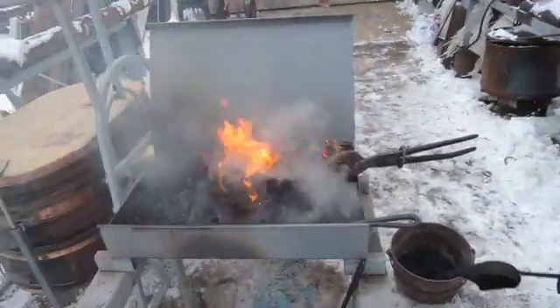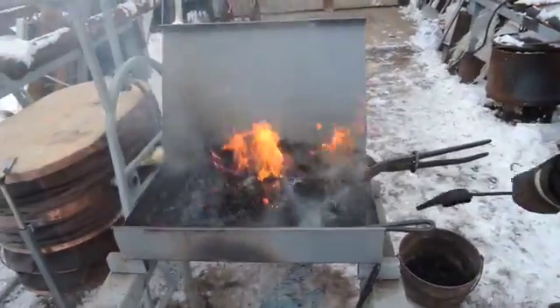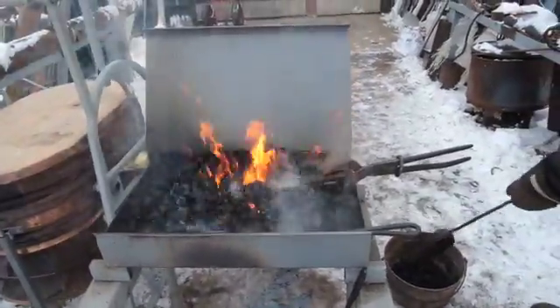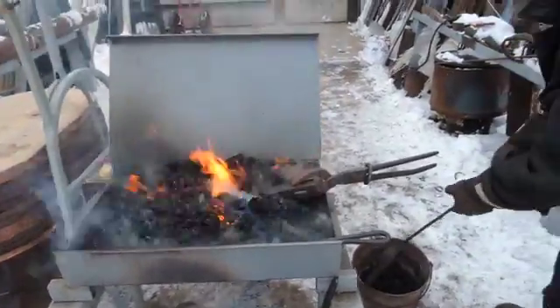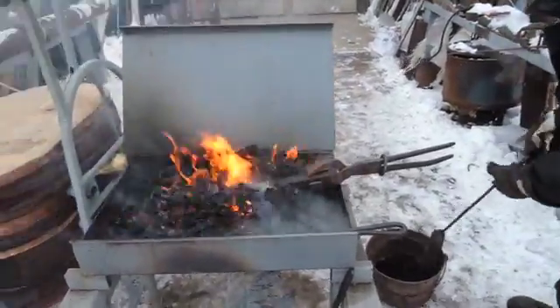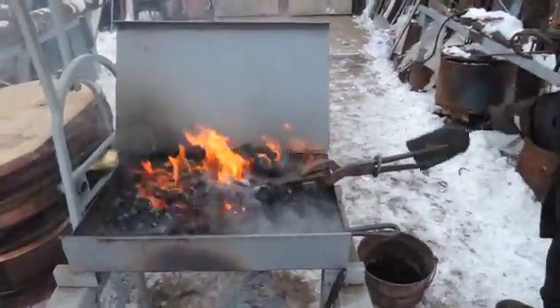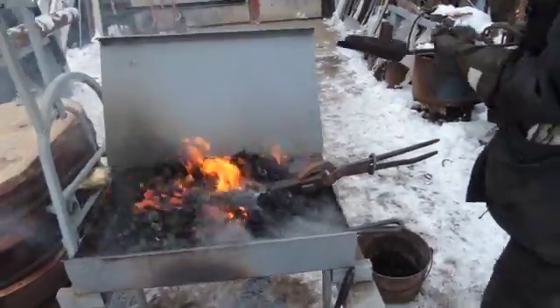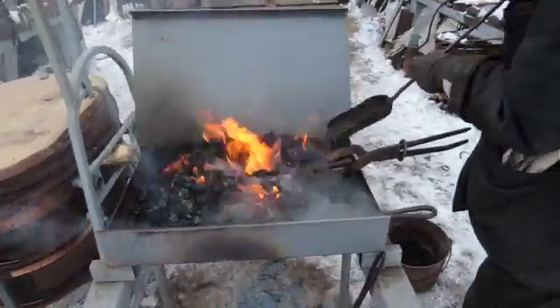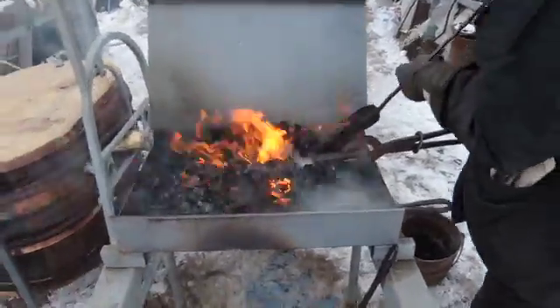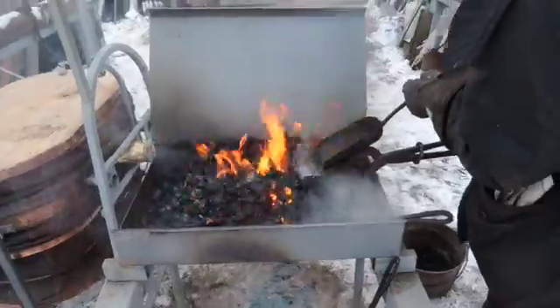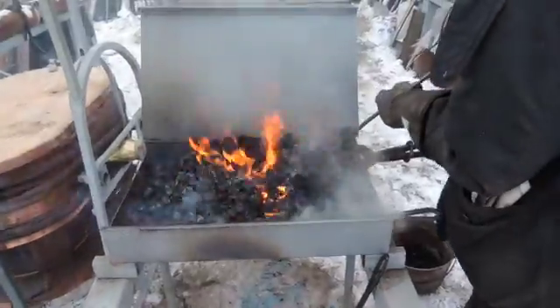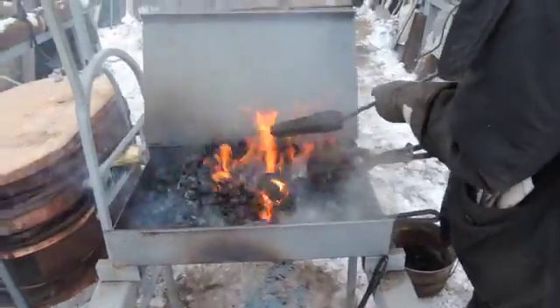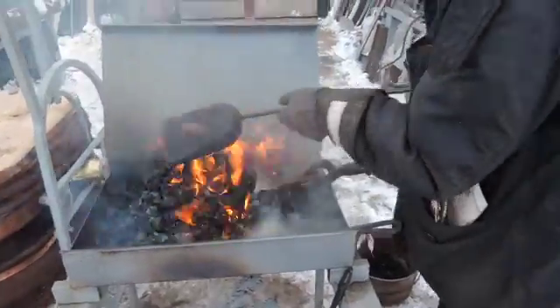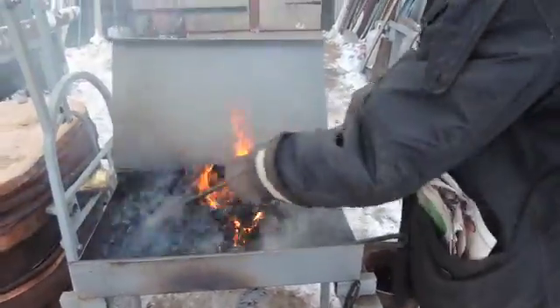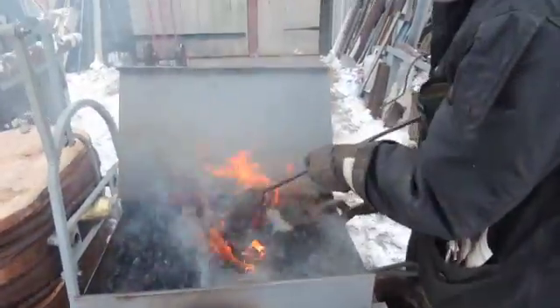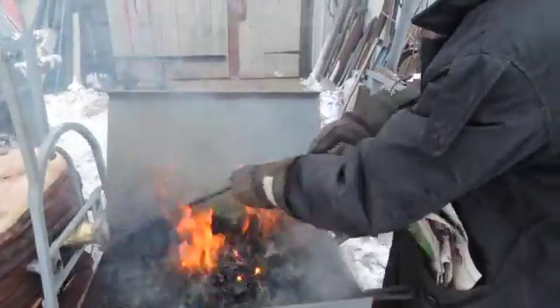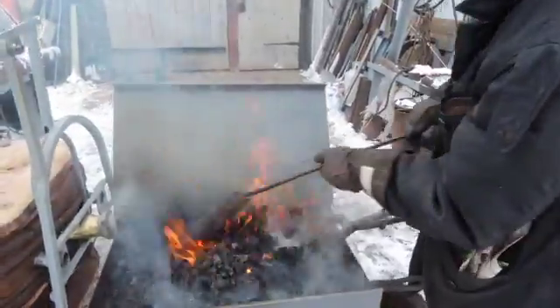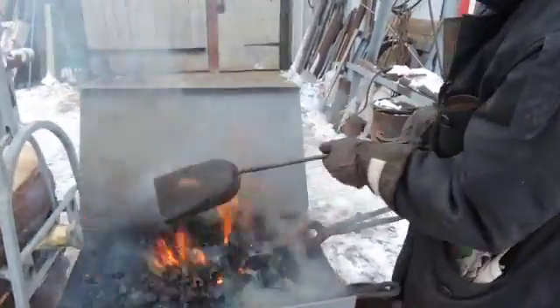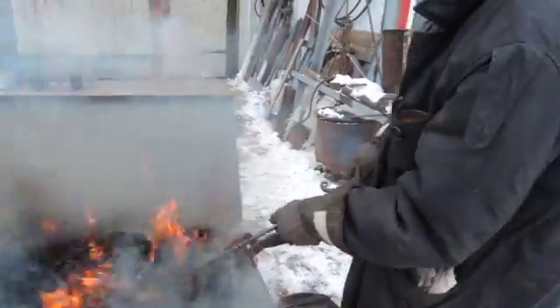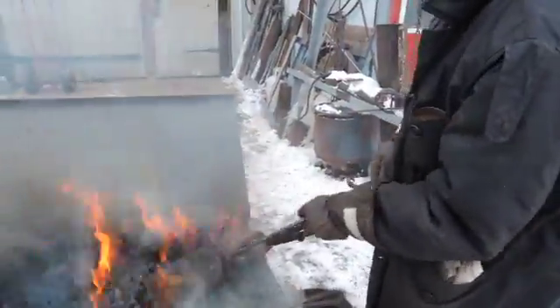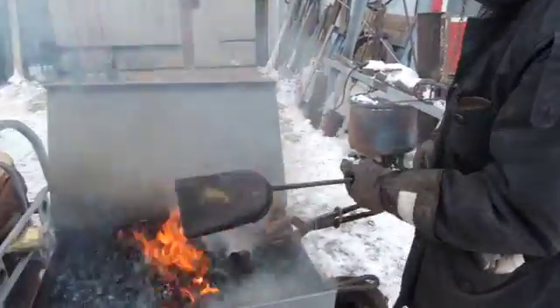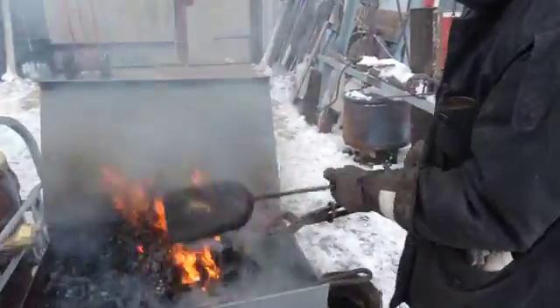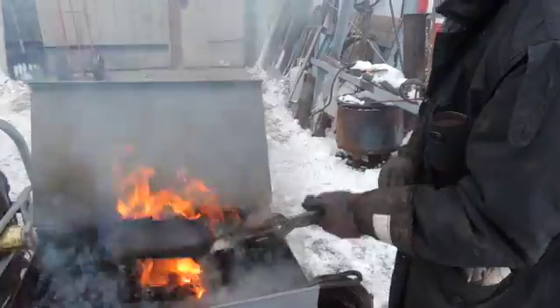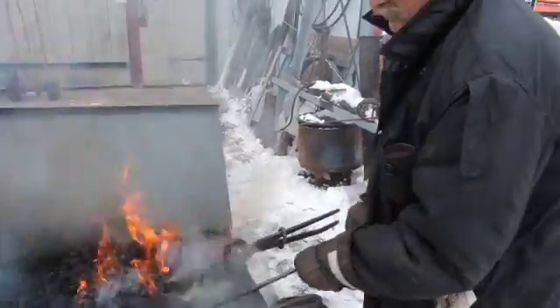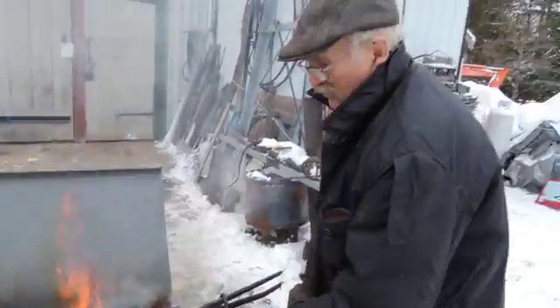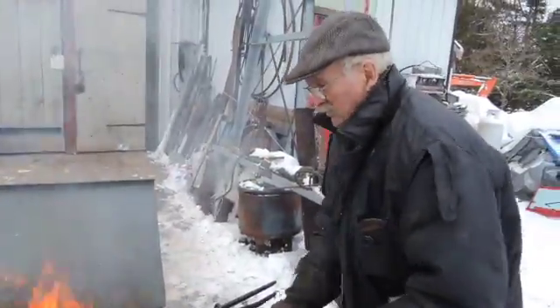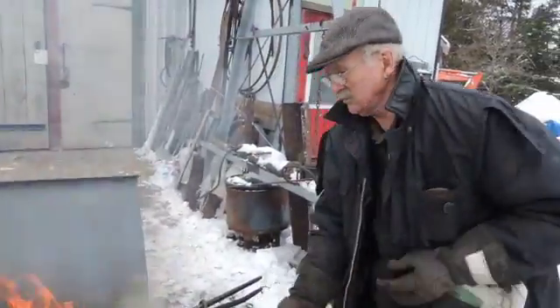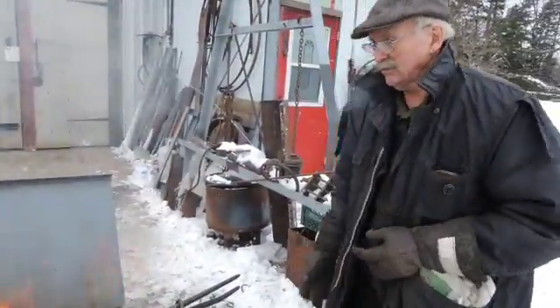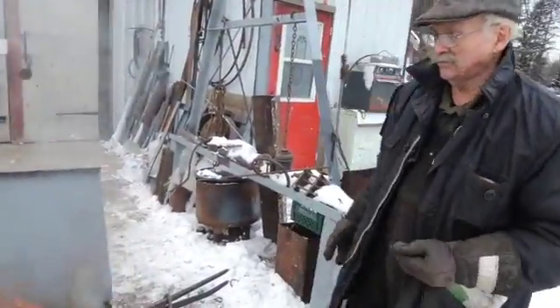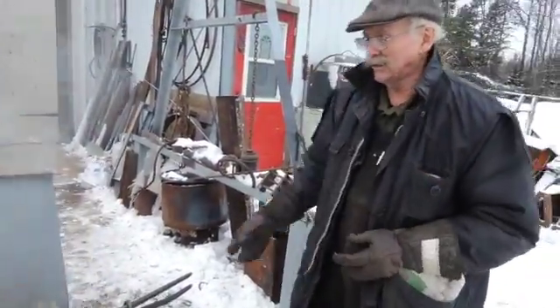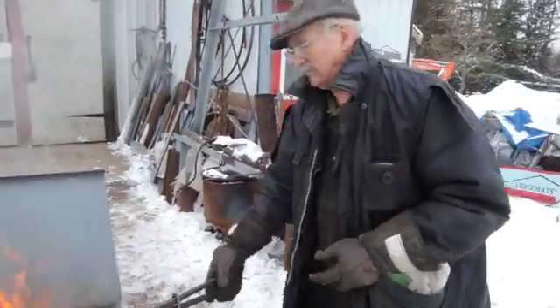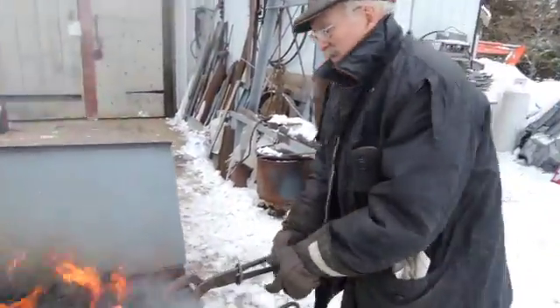So managing fire is the basic to becoming a blacksmith? Yeah. If you can't manage your fire, you're doing a lot of work for nothing.